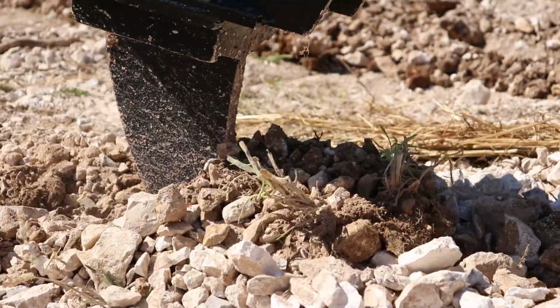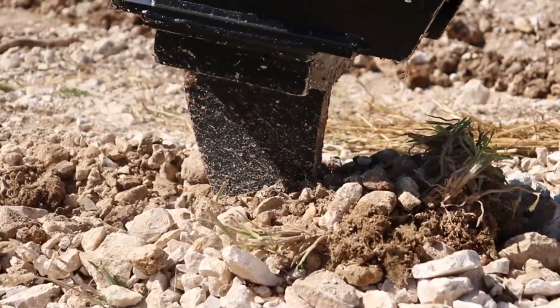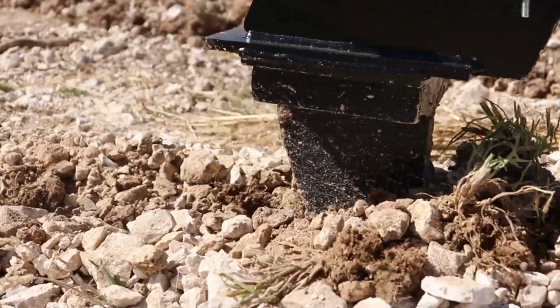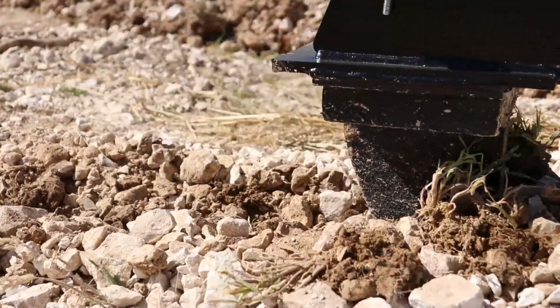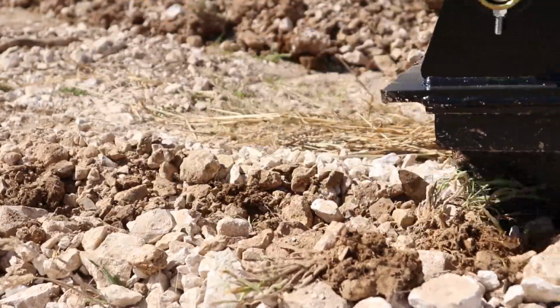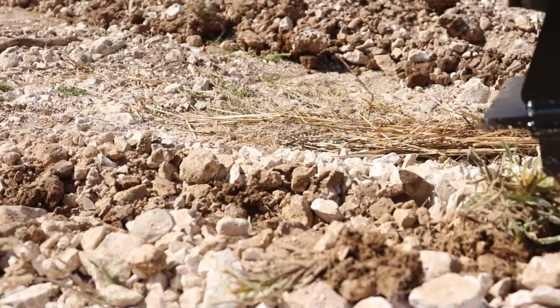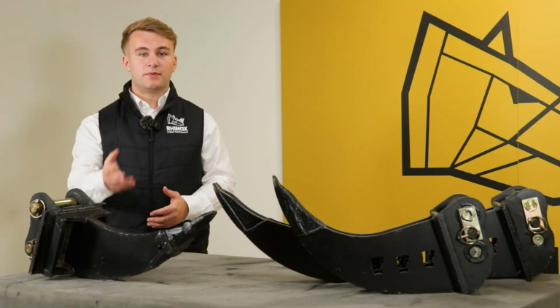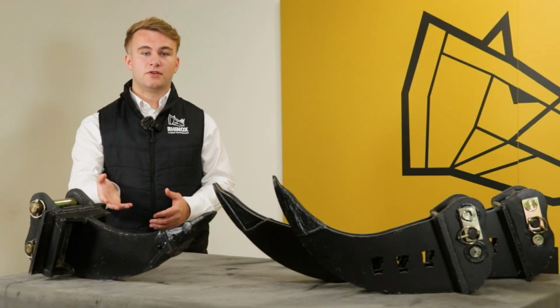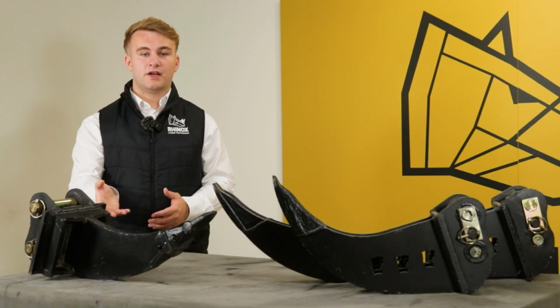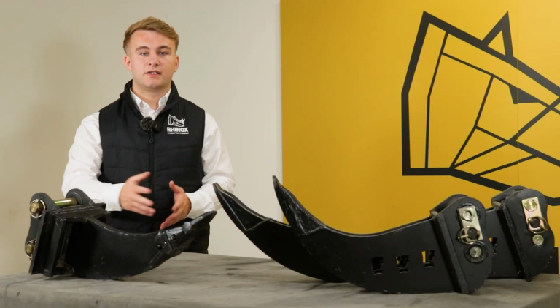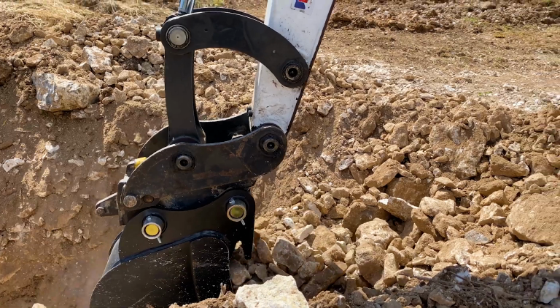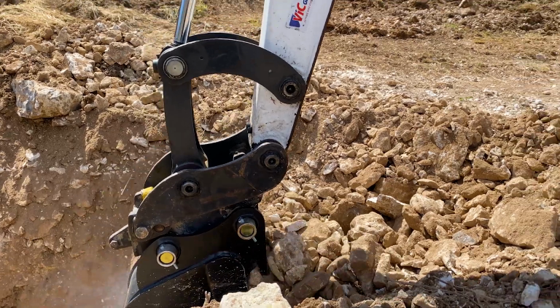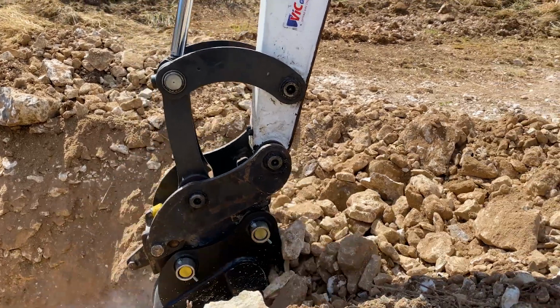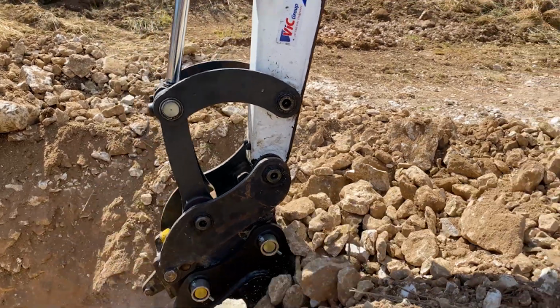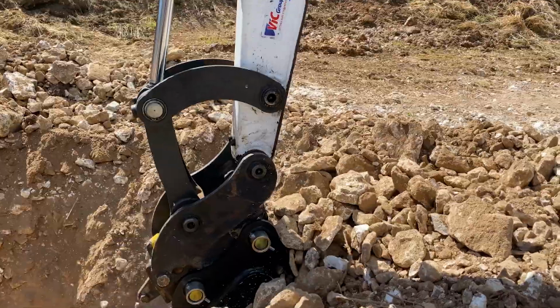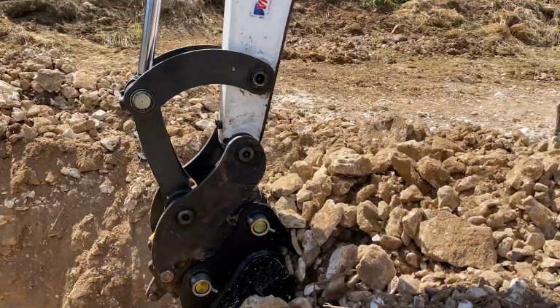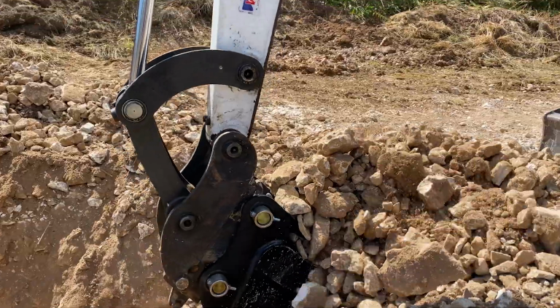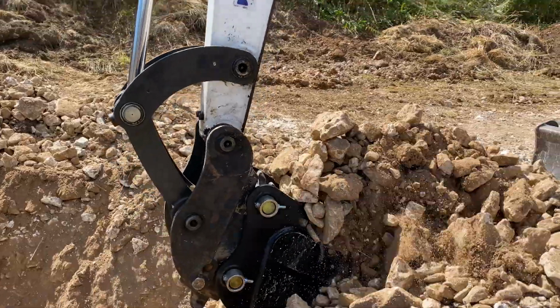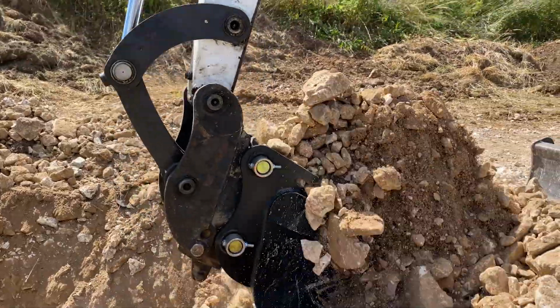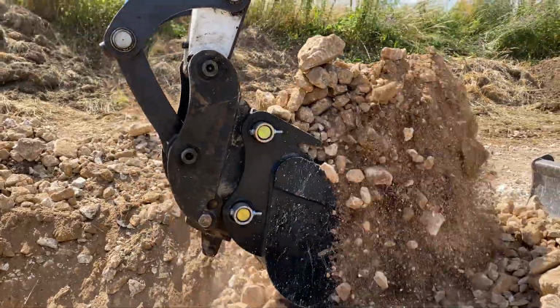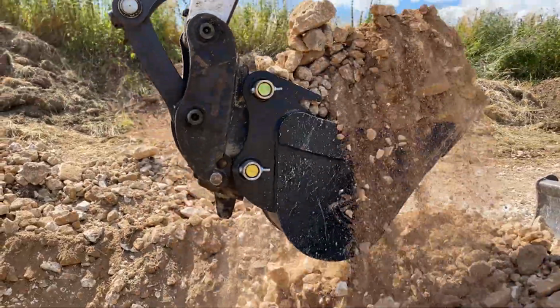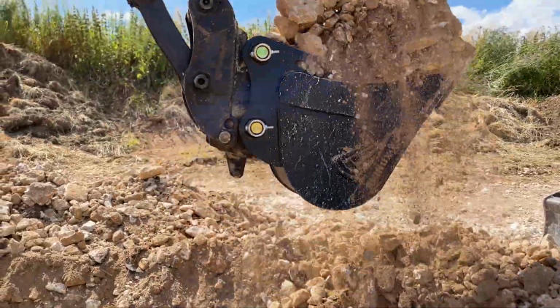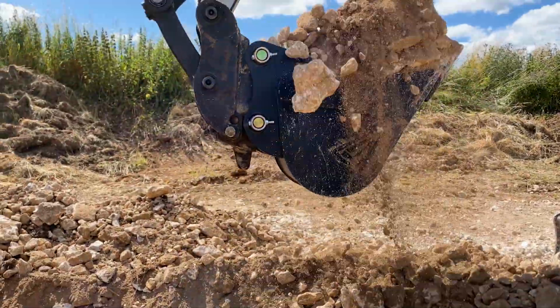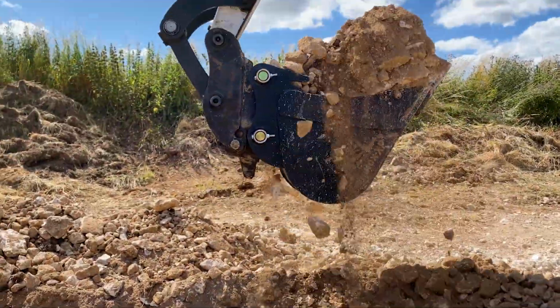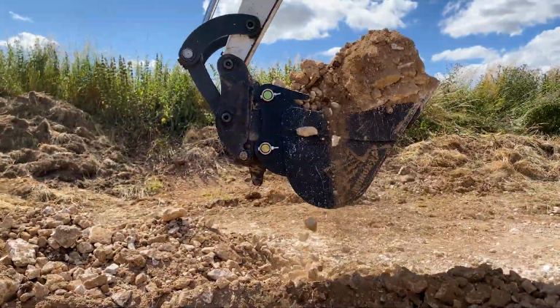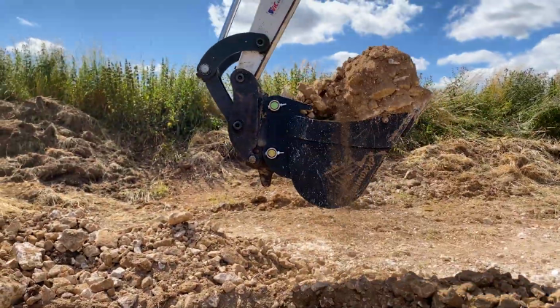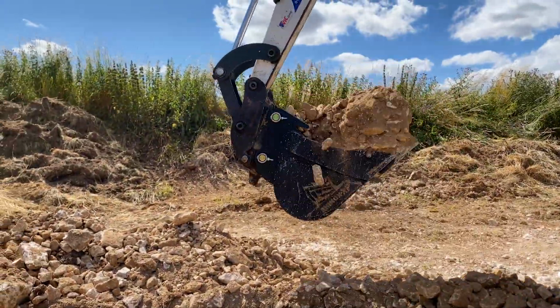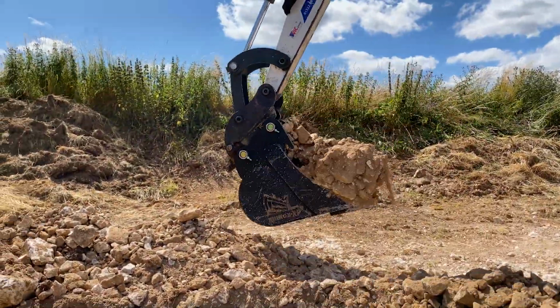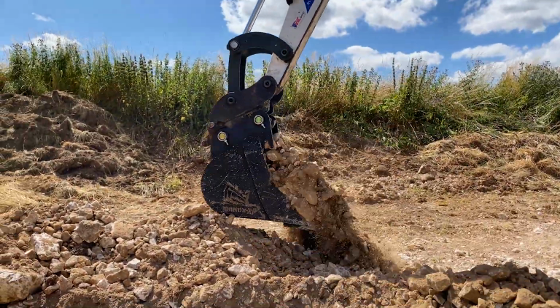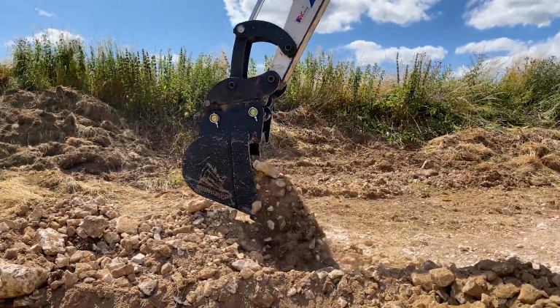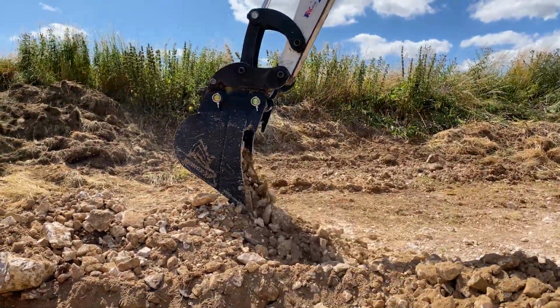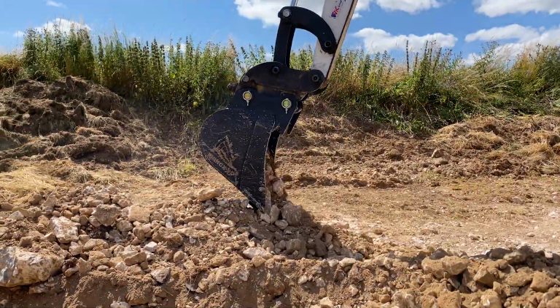We always recommend using the ripper tooth first, then coming in with your standard digging or grading bucket. That way you protect your bucket teeth from damage.